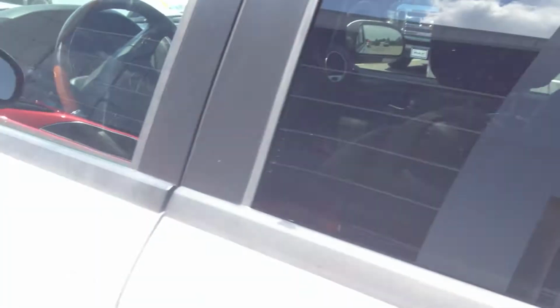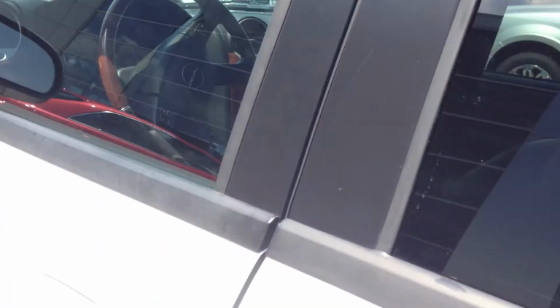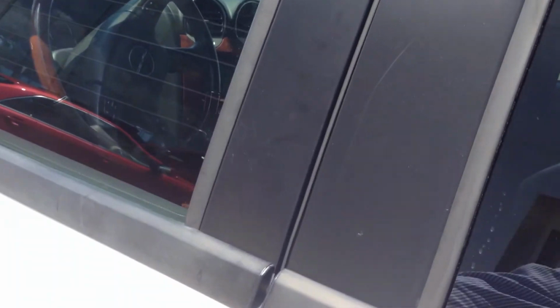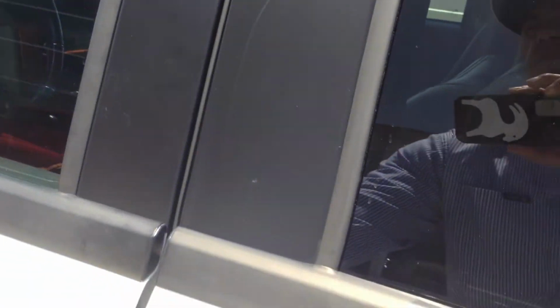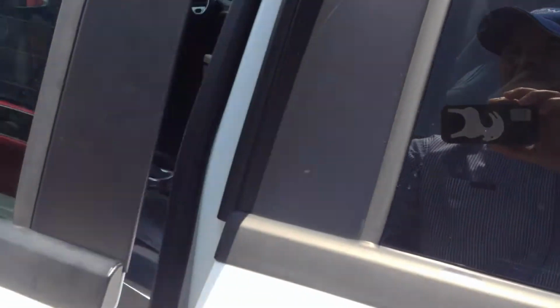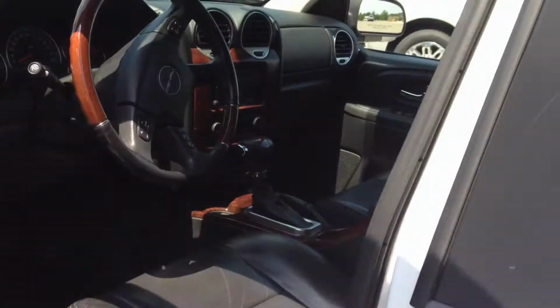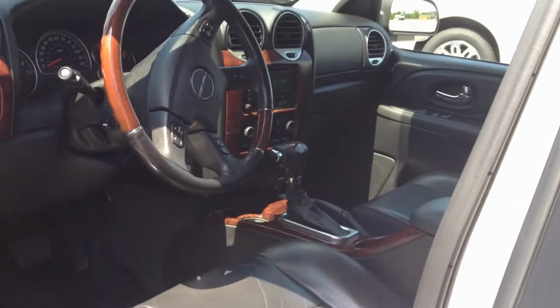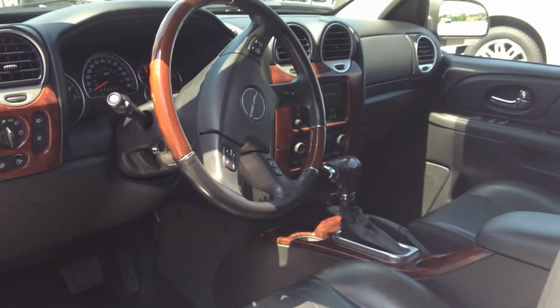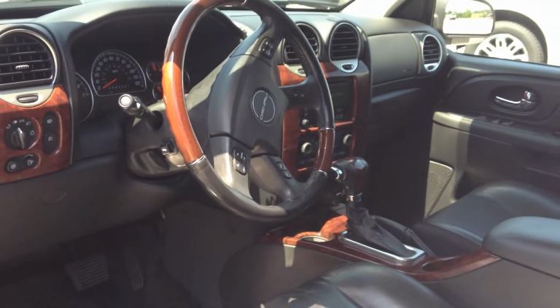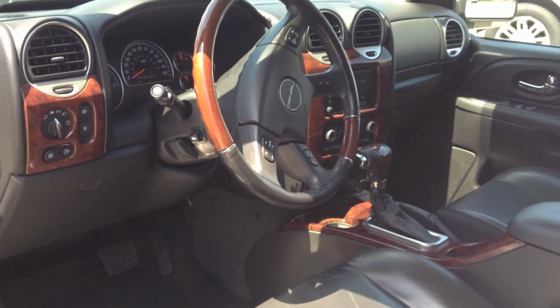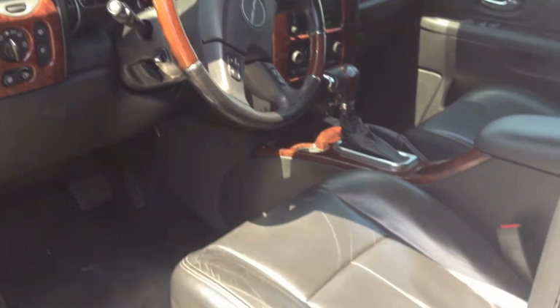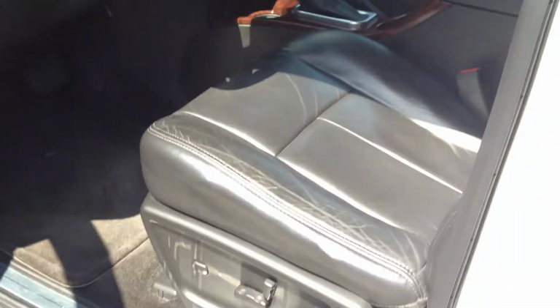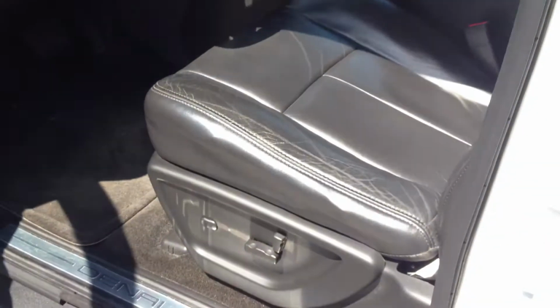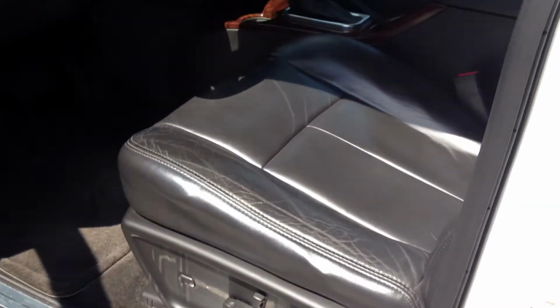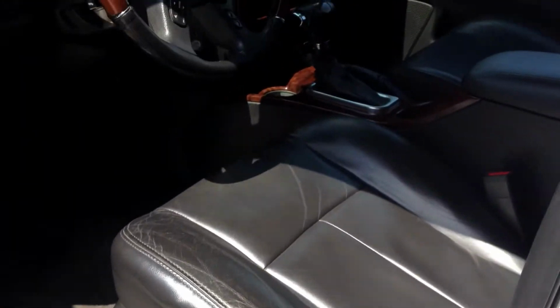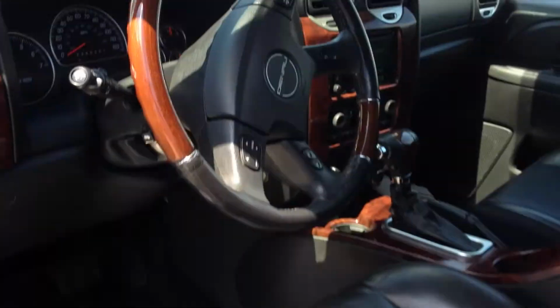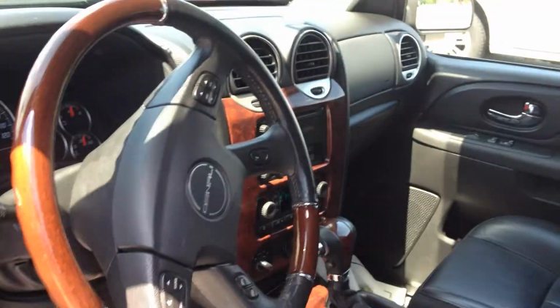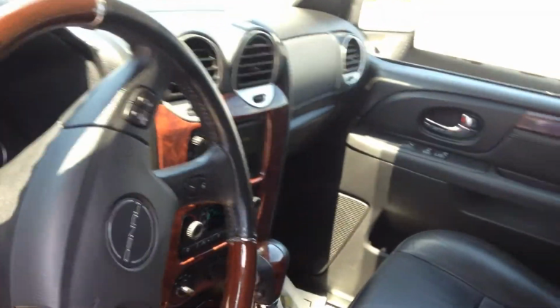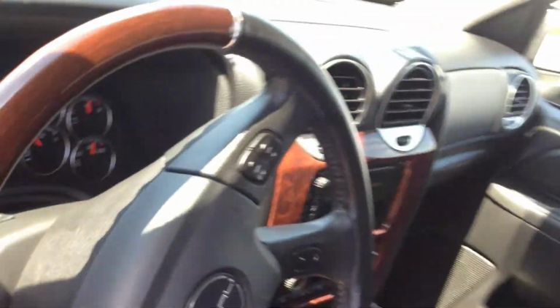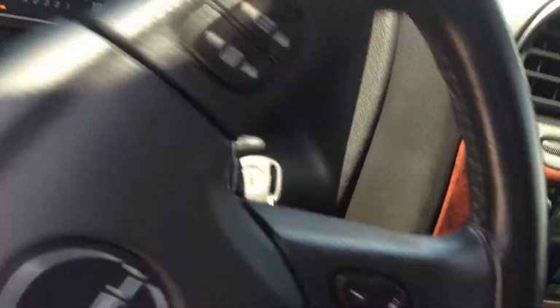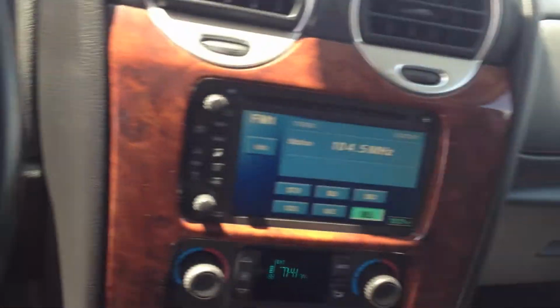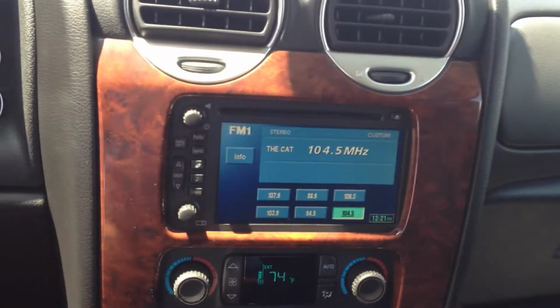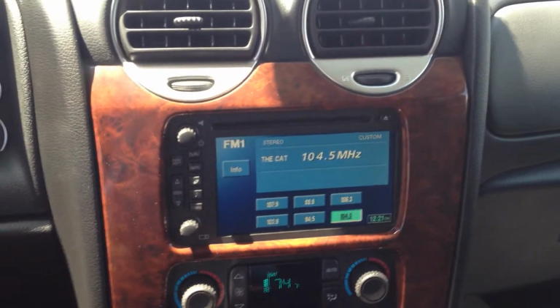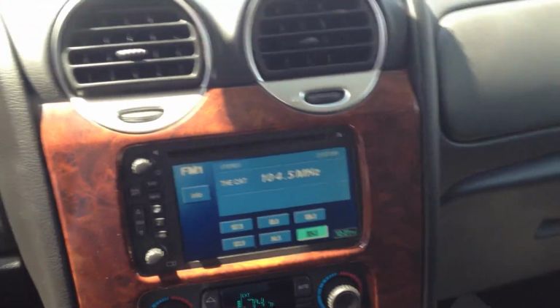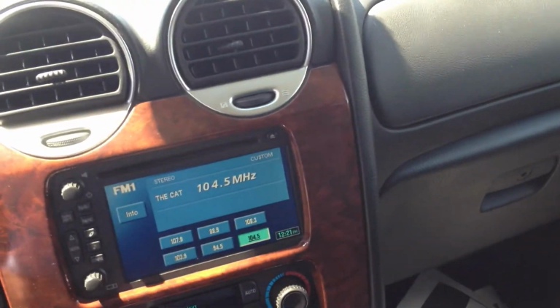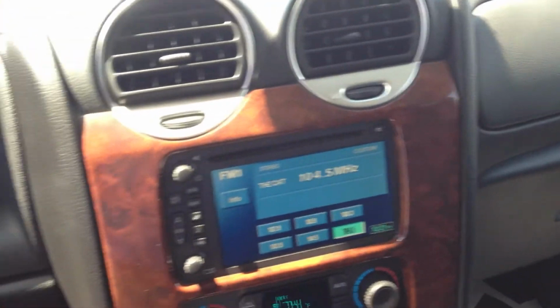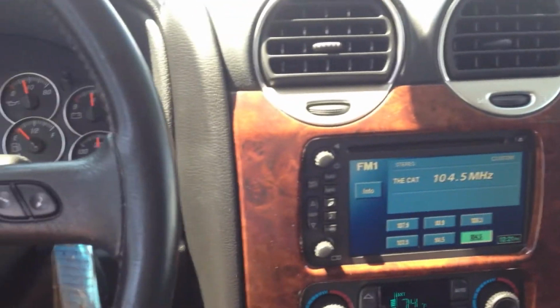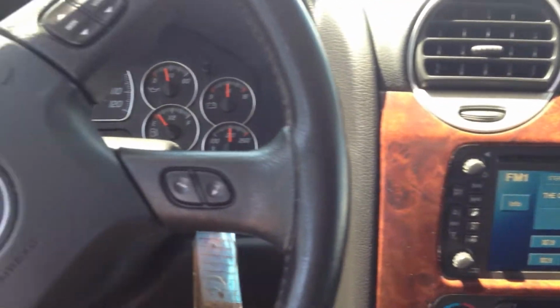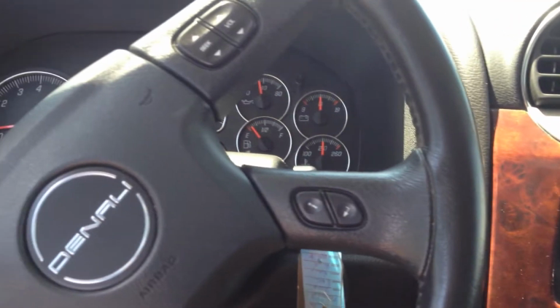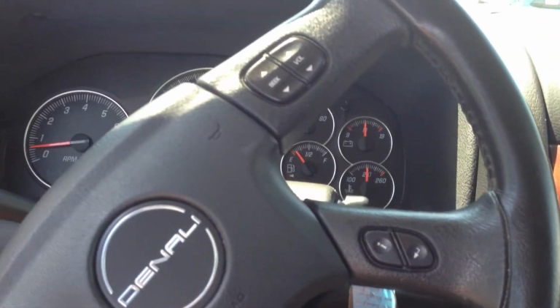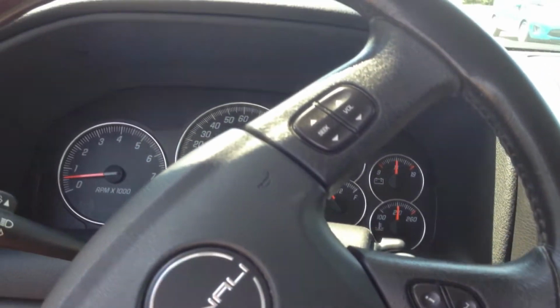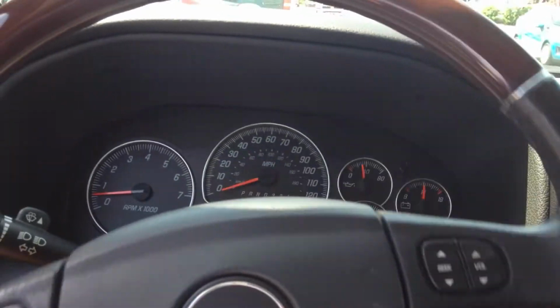In the cockpit, the Denali edition also gets you the wood grain inserts. Of course power everything, DVD, navigation.